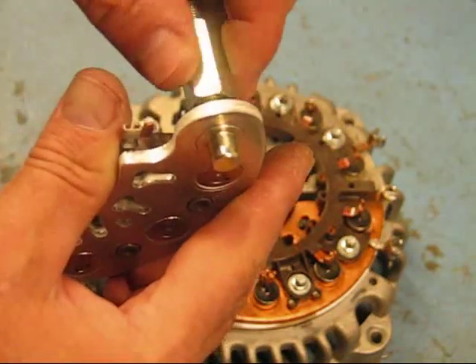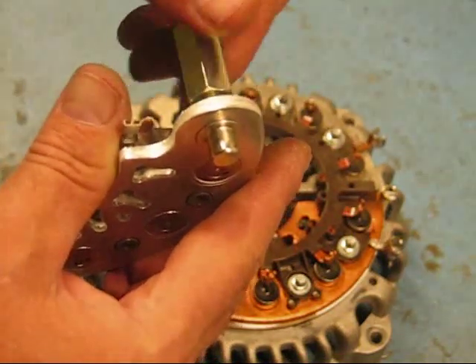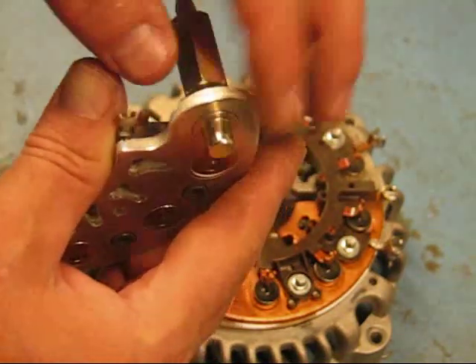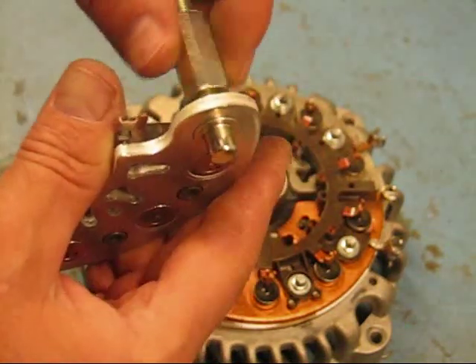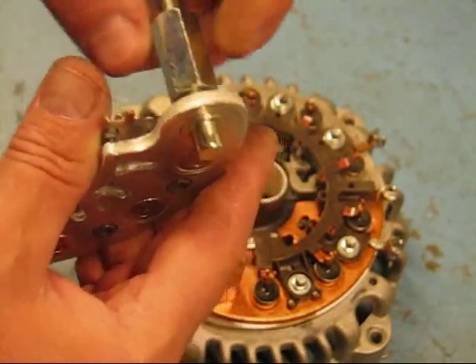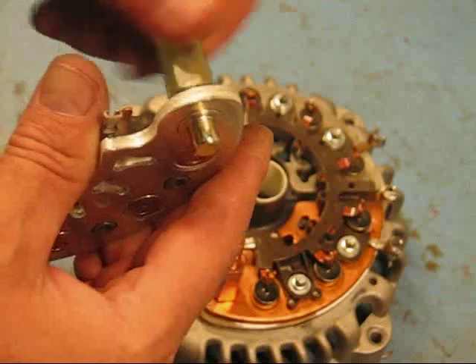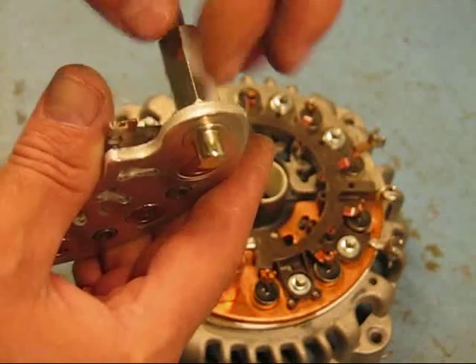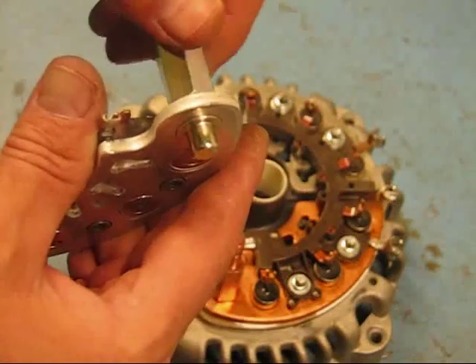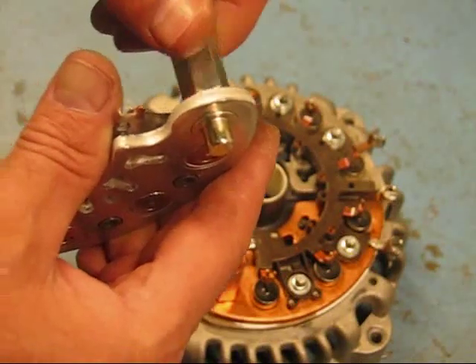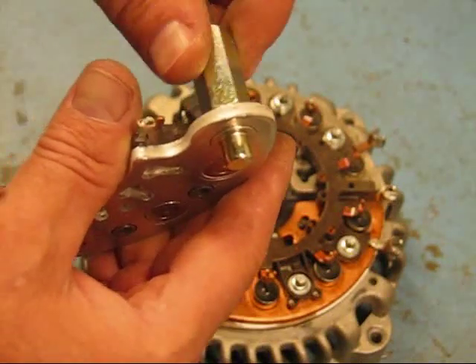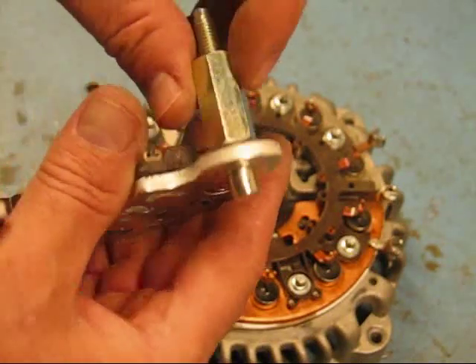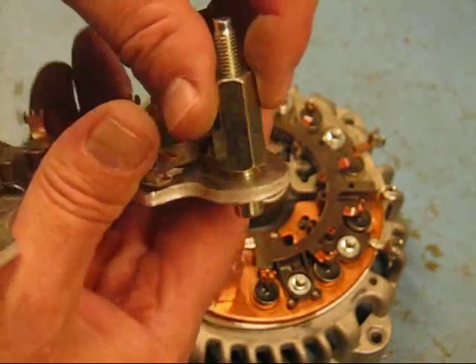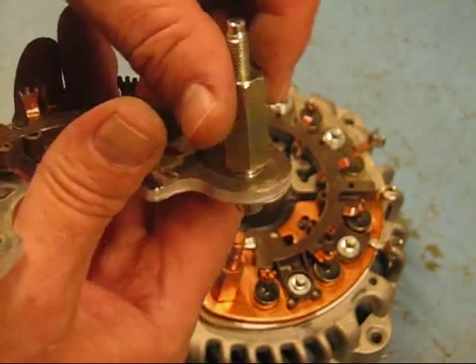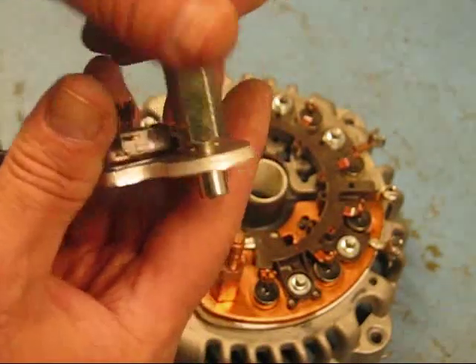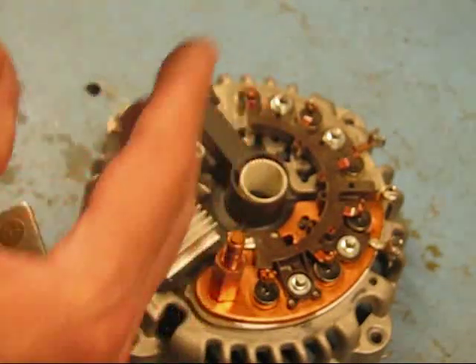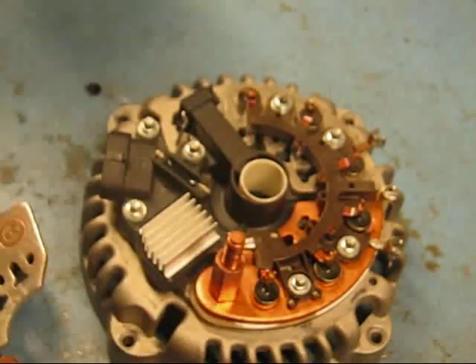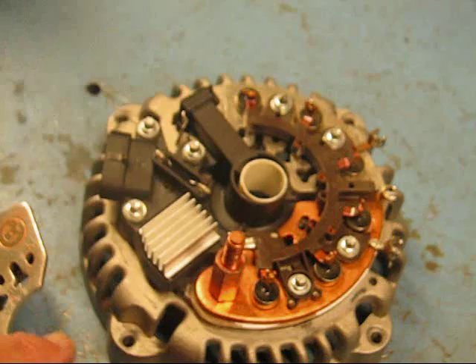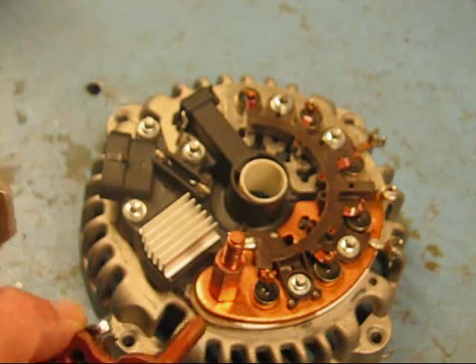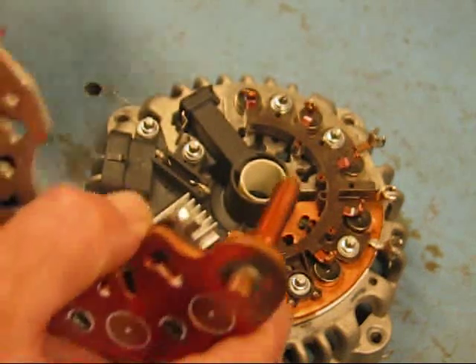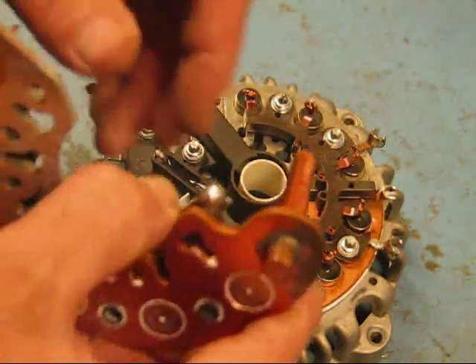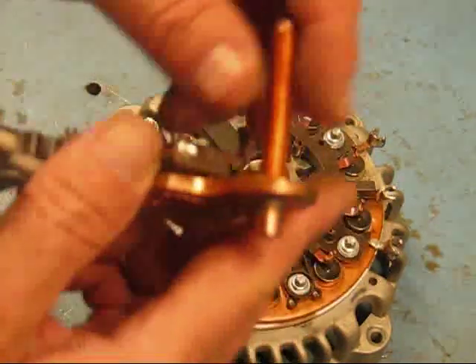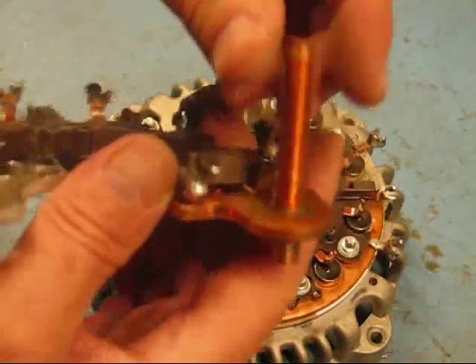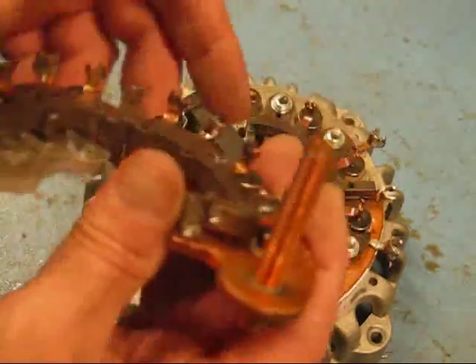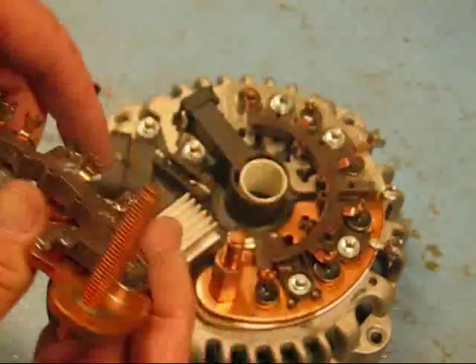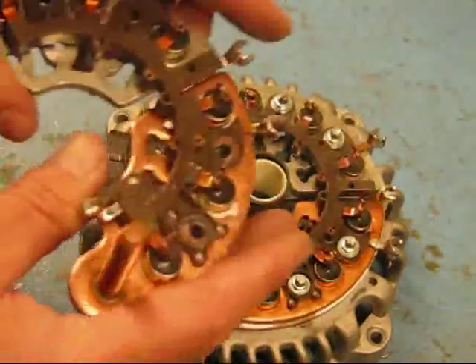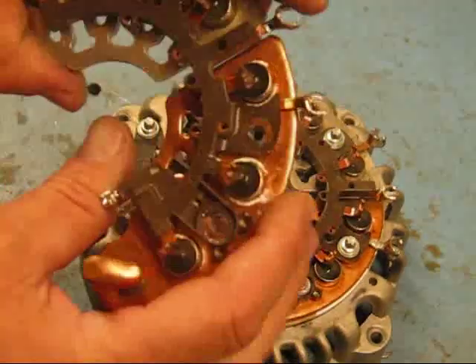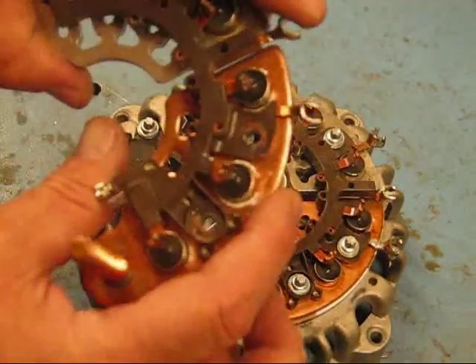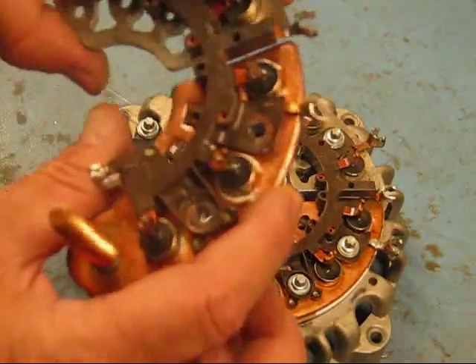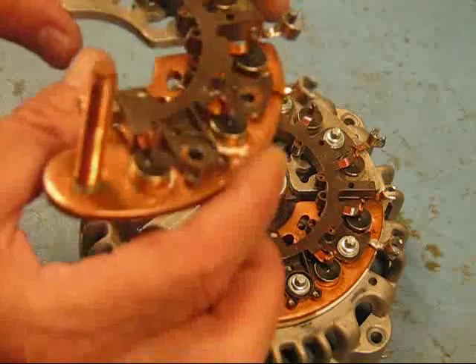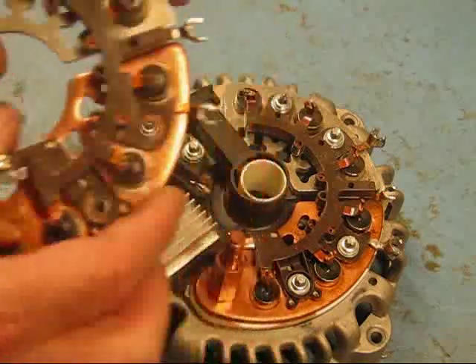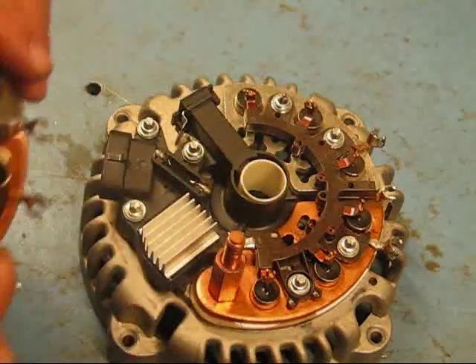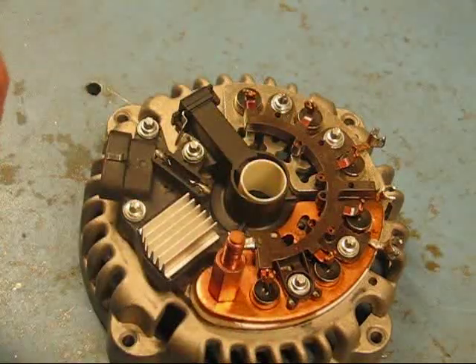A bolt holds the stud on, and corrosion and crud can get in there — they're not very reliable. The silver soldered unit, those things are super tough with the copper heat sink. That's what makes this thing so much better.